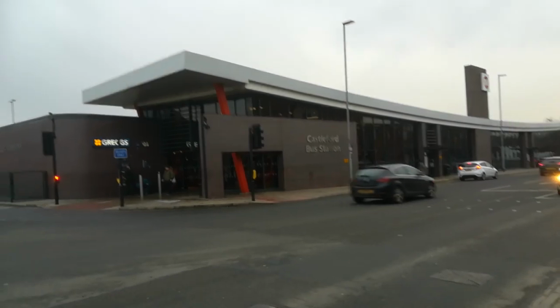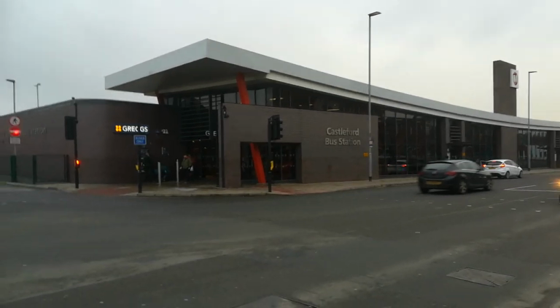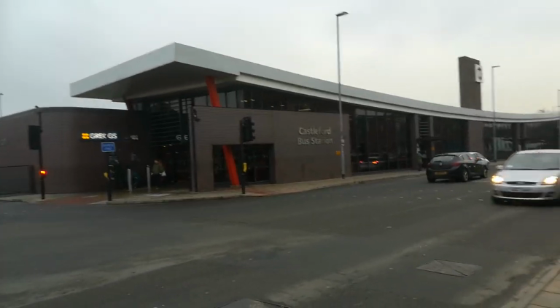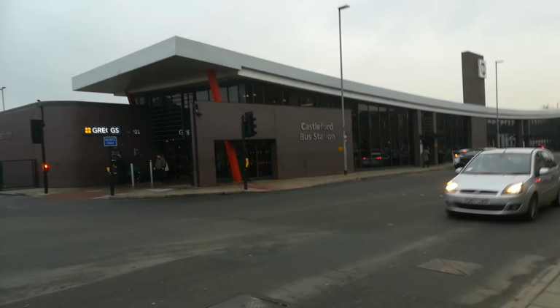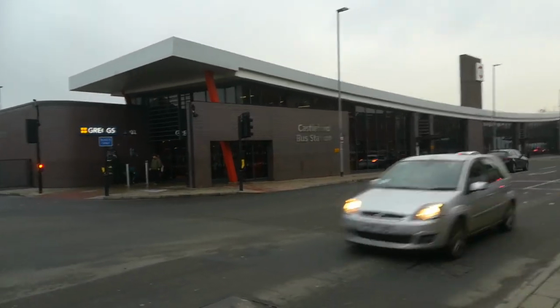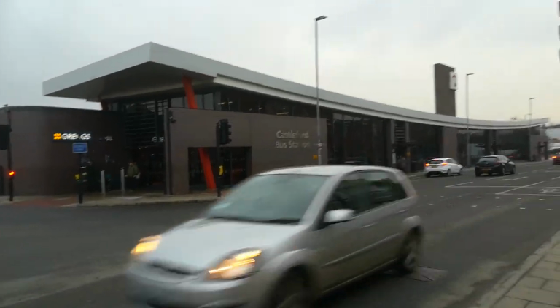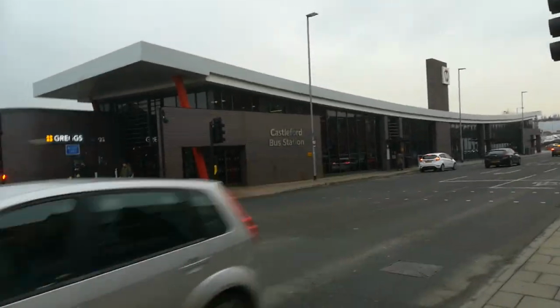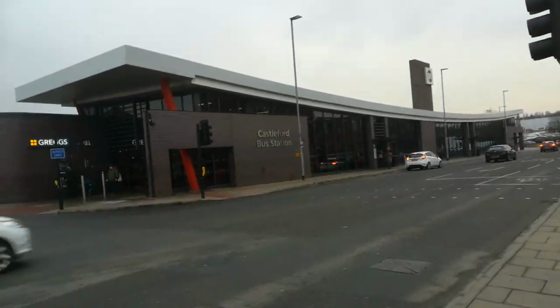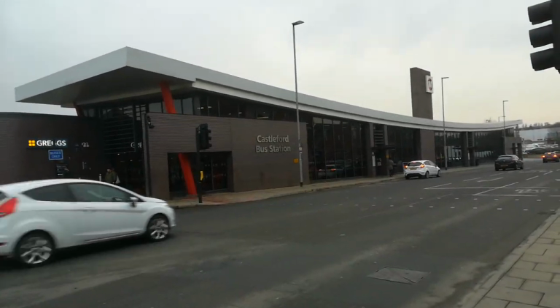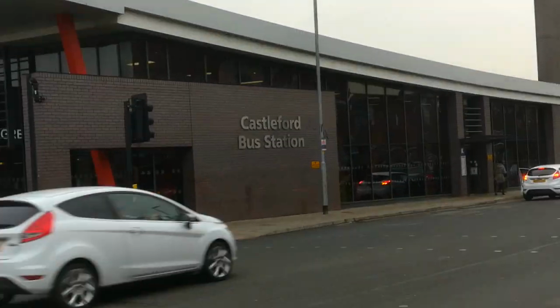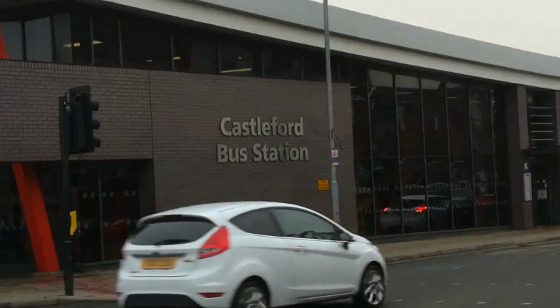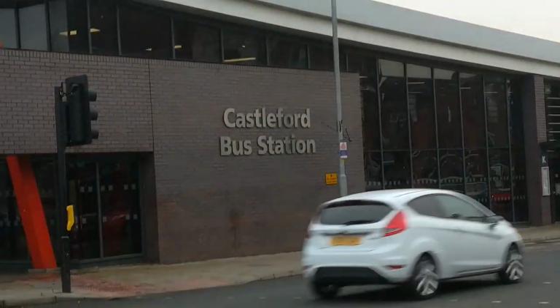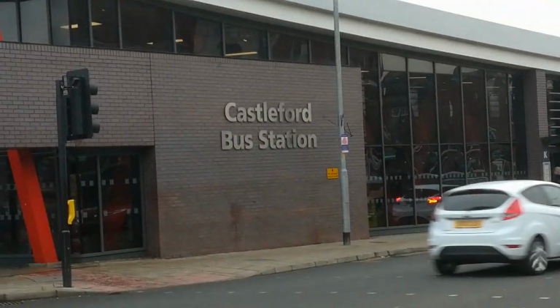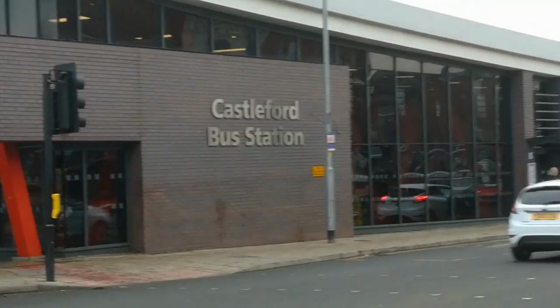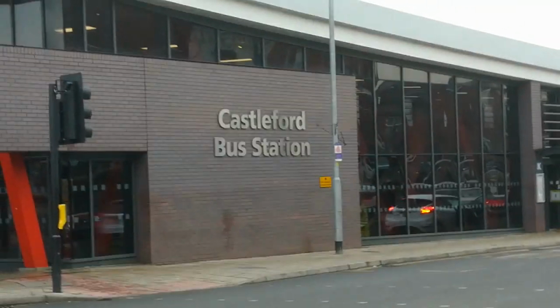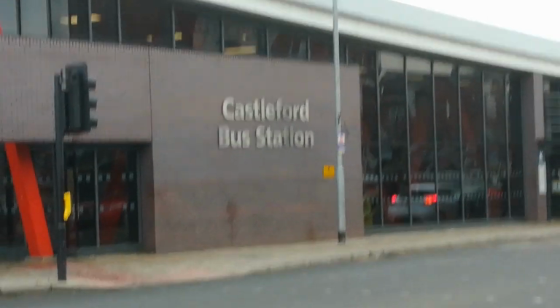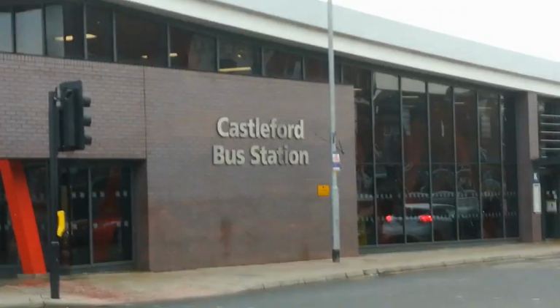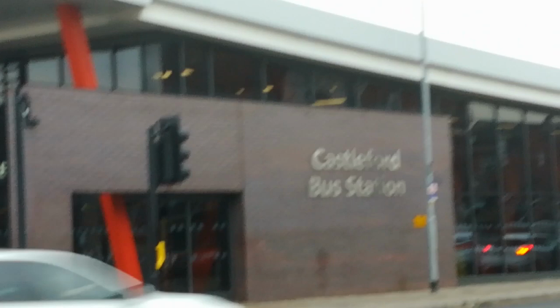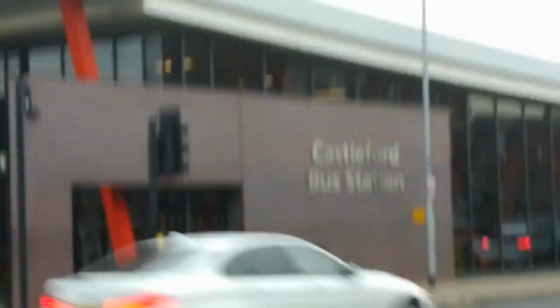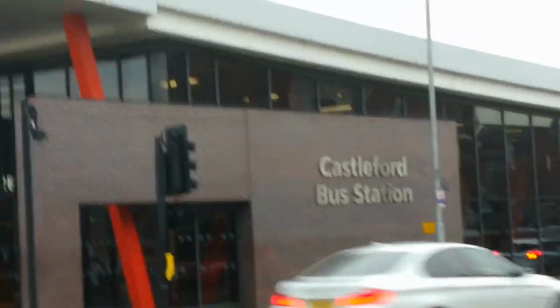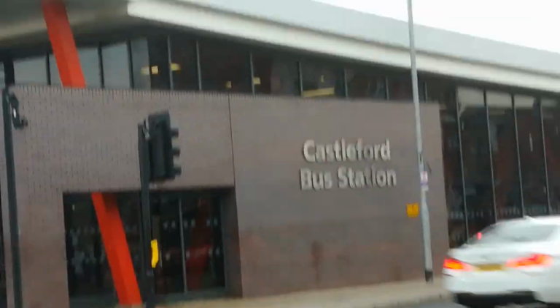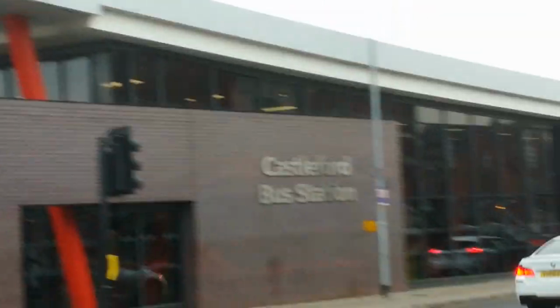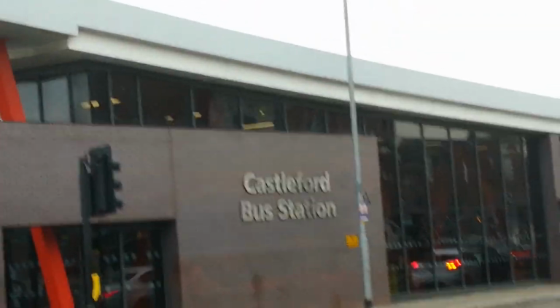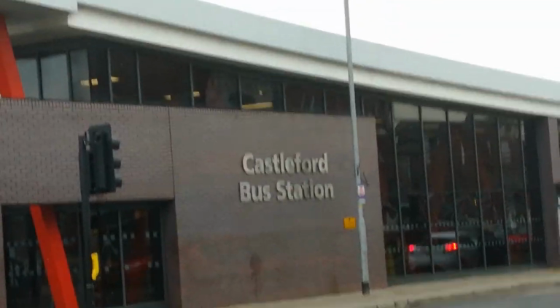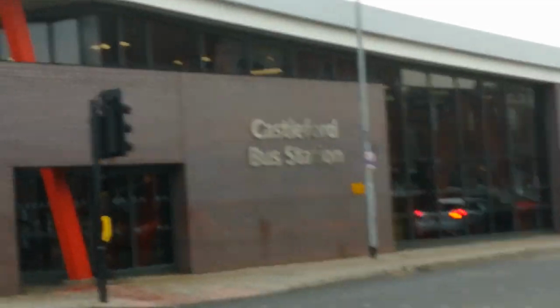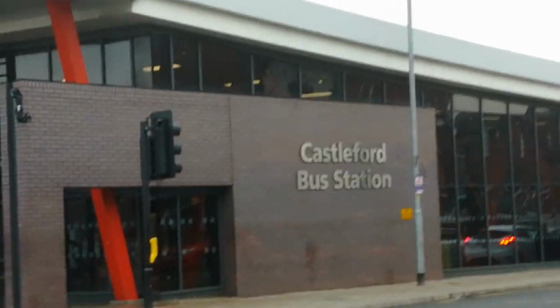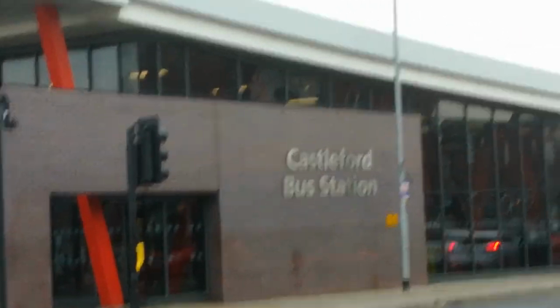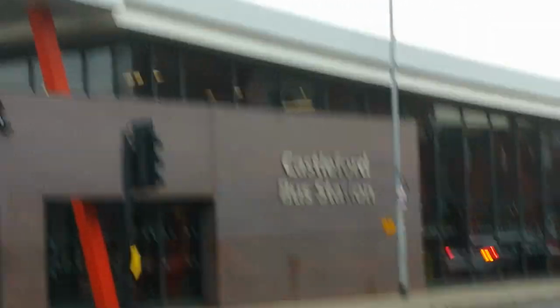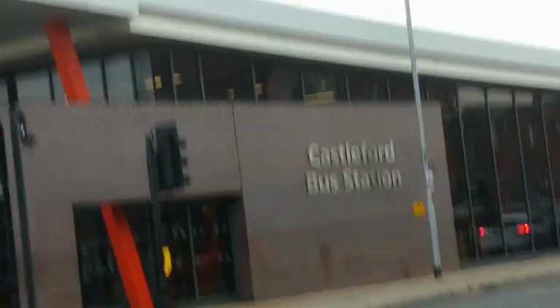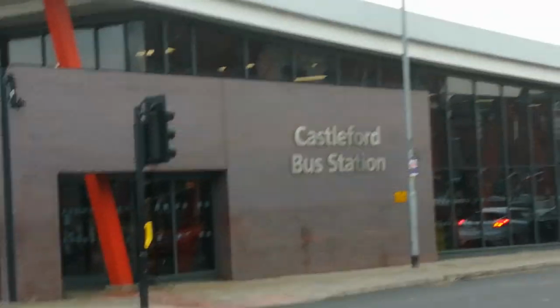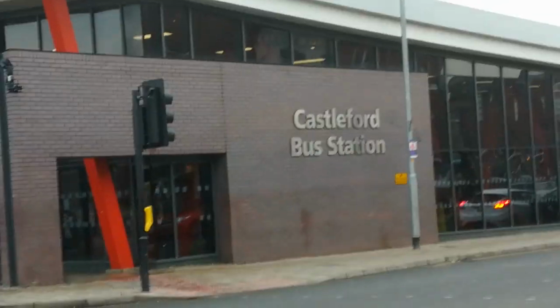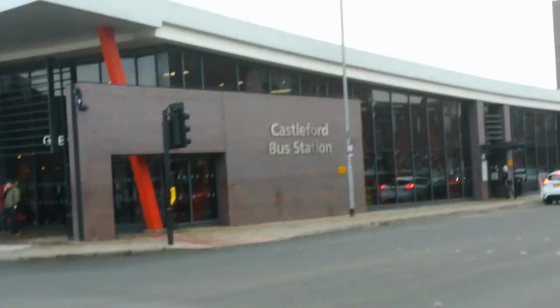Hello, welcome to another video on the West Yorkshire Bus Buds Channel. Today we're at Castleford bus station. It's just going to be a very short video, and see what buses we can see.